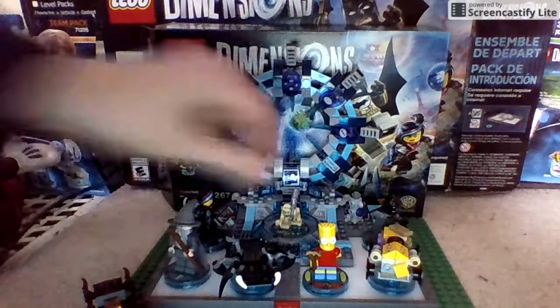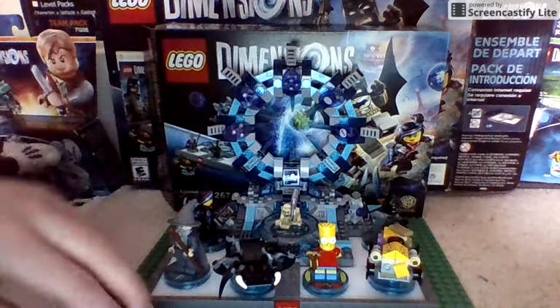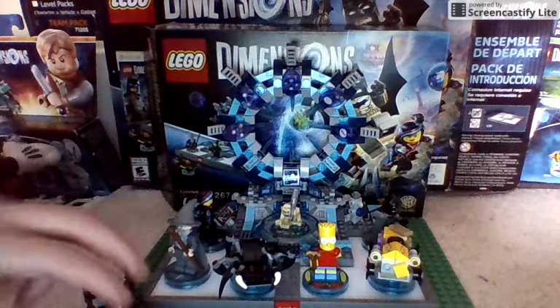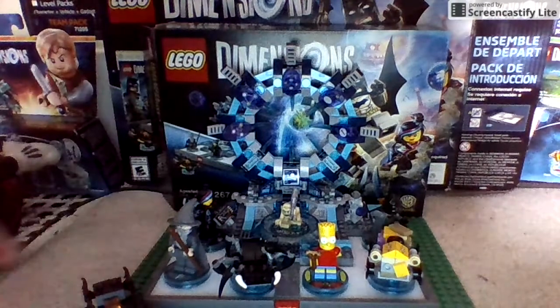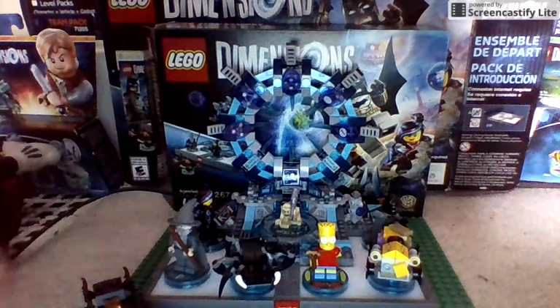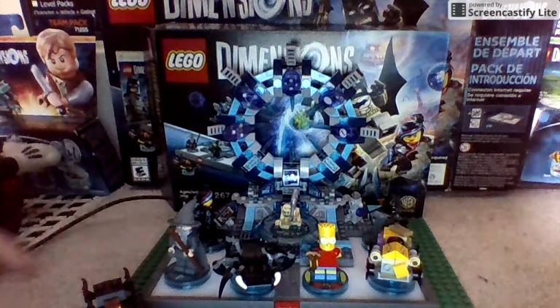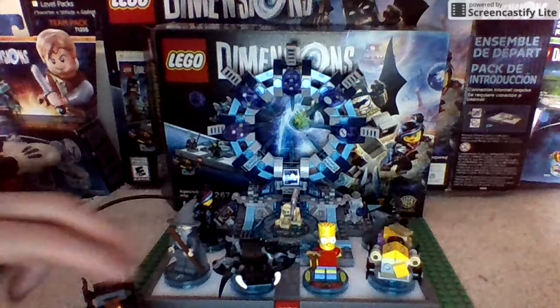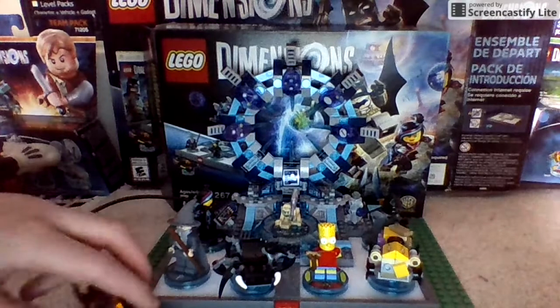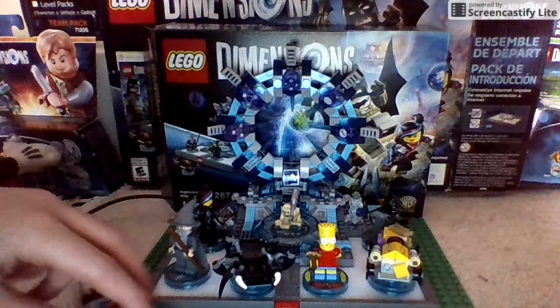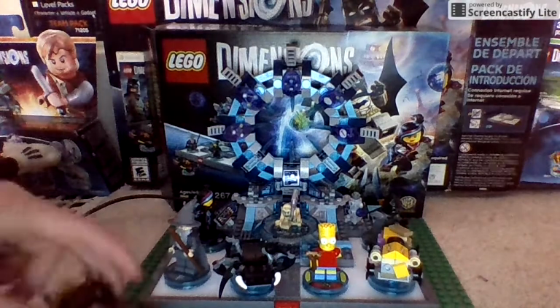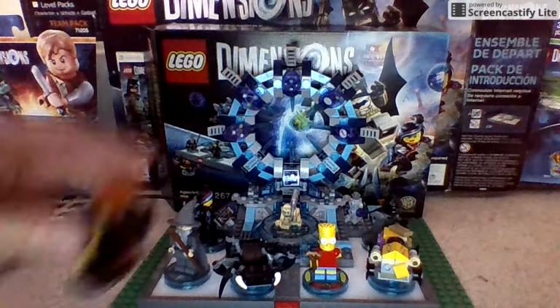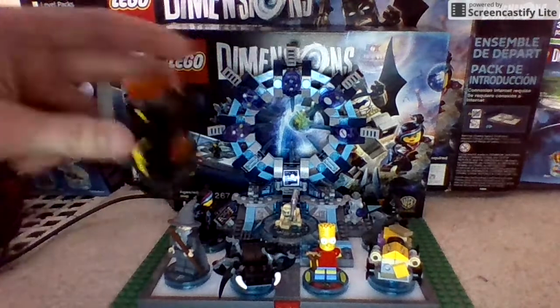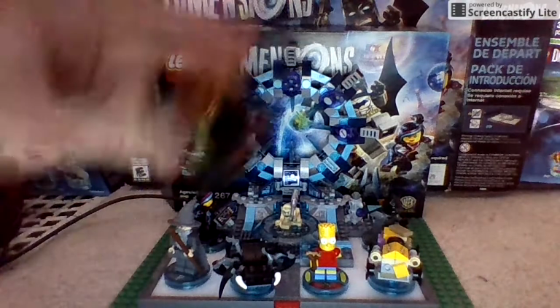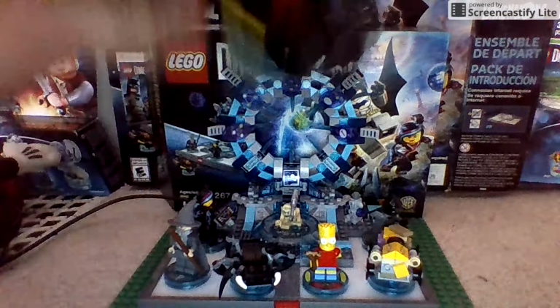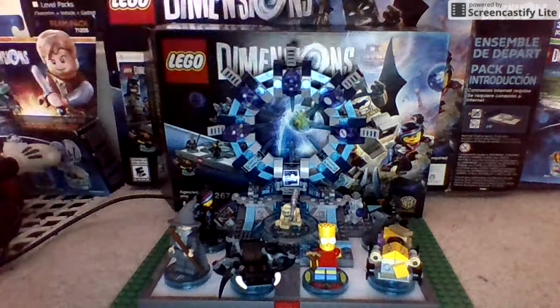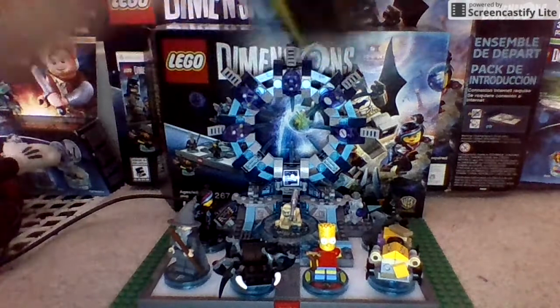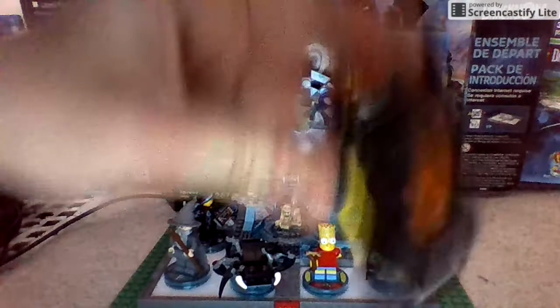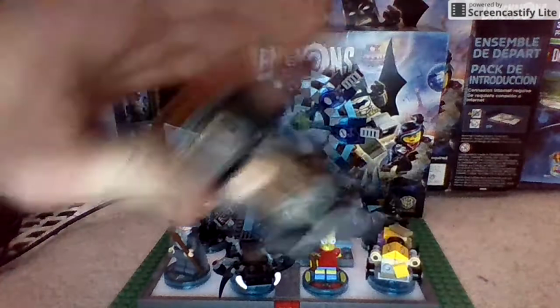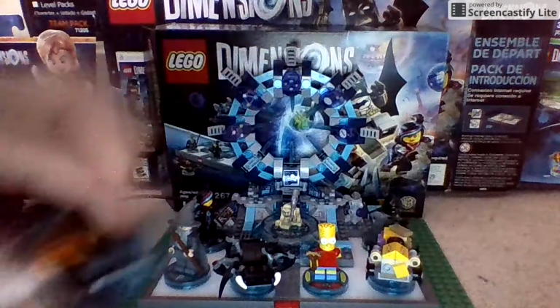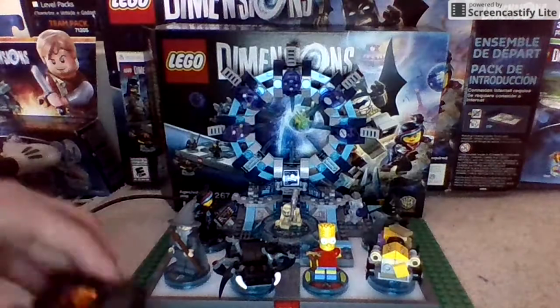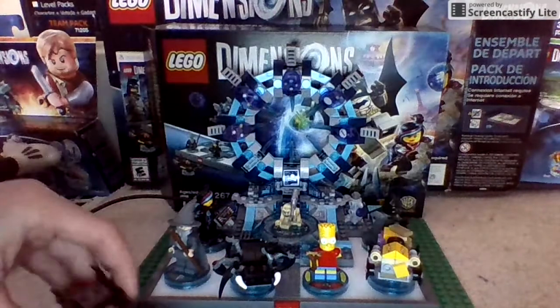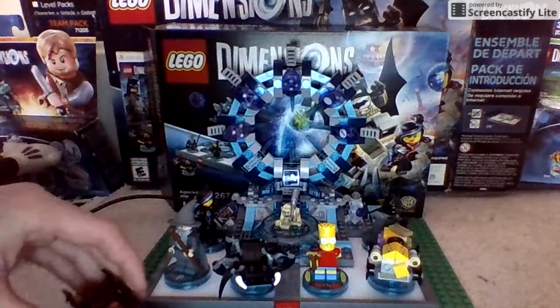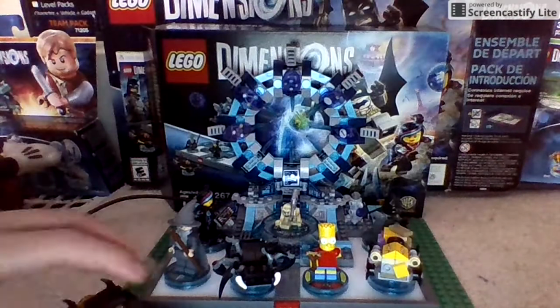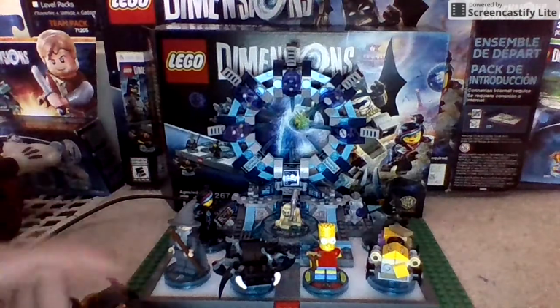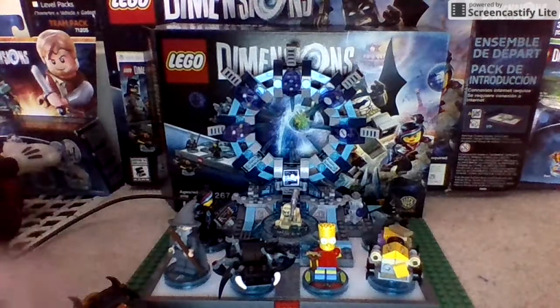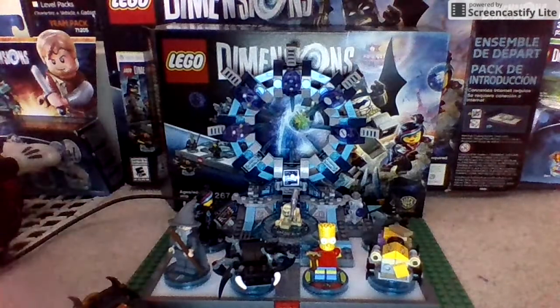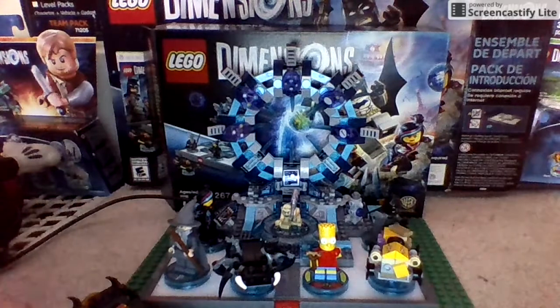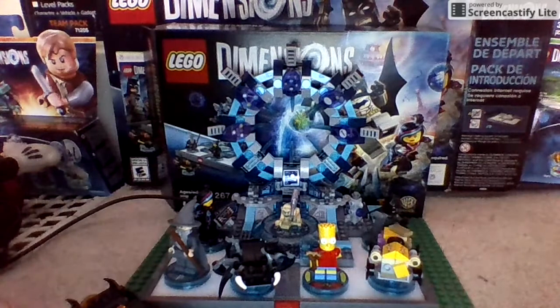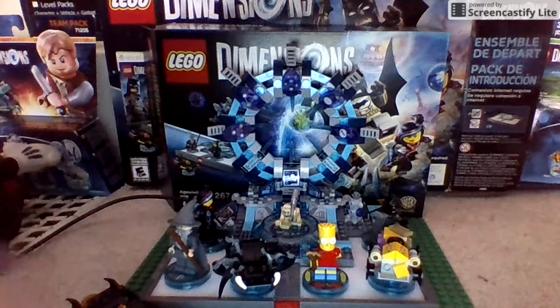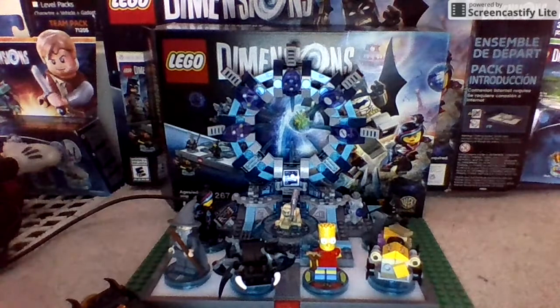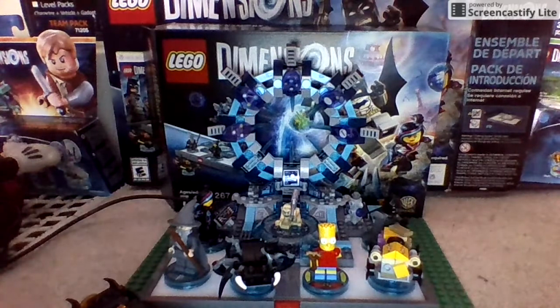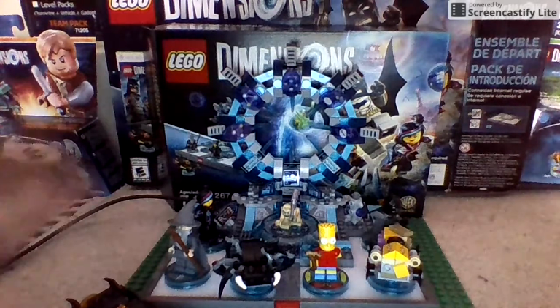Now that I've opened two fun packs, I don't even have room on my portal anymore. So the Batmobile has to sit down on this nice little LEGO plate I got.